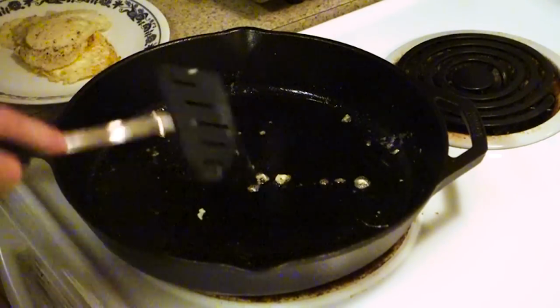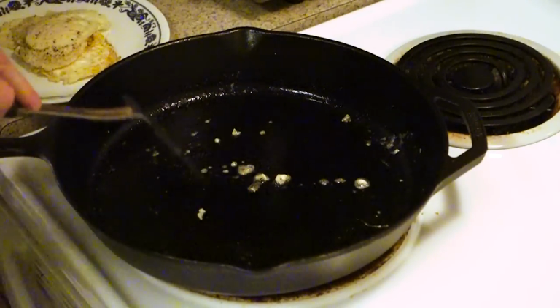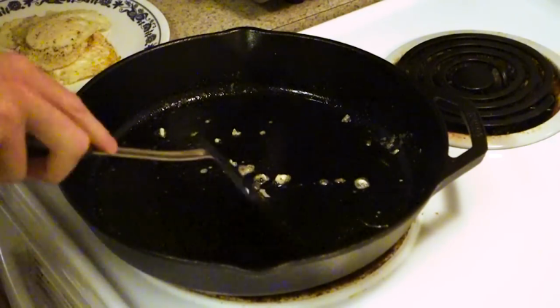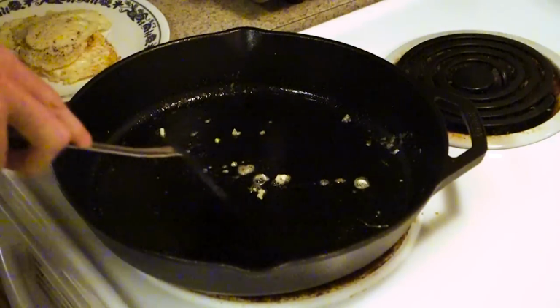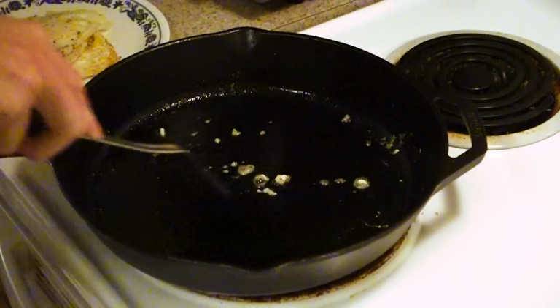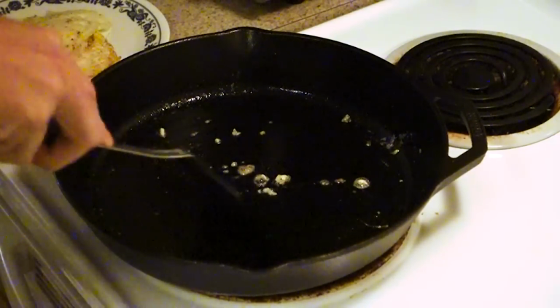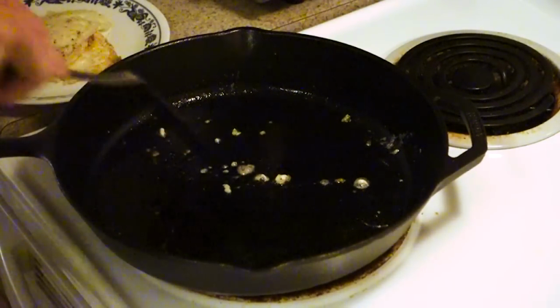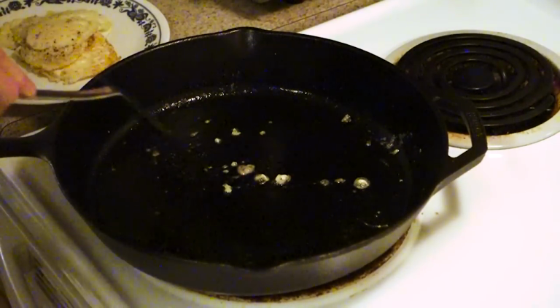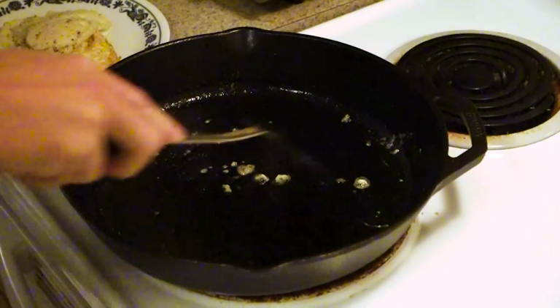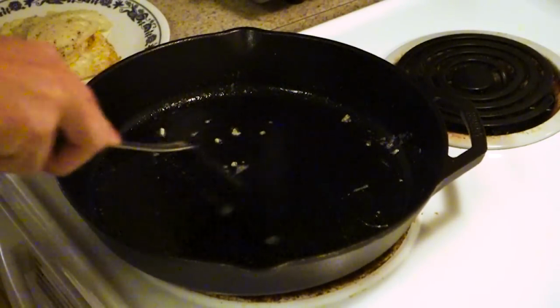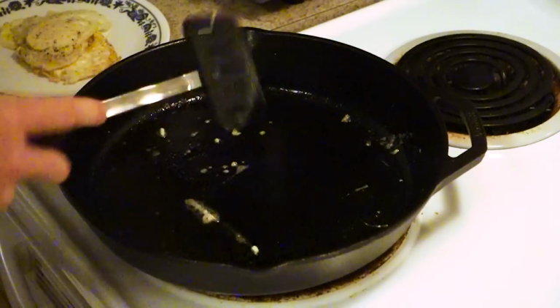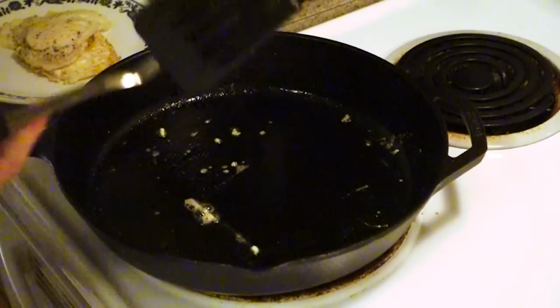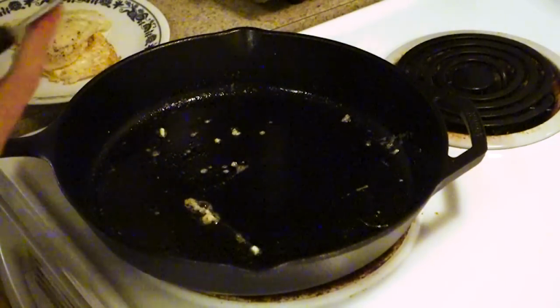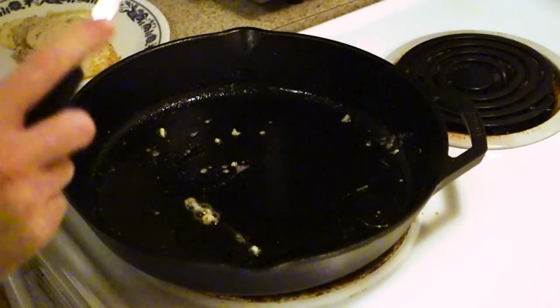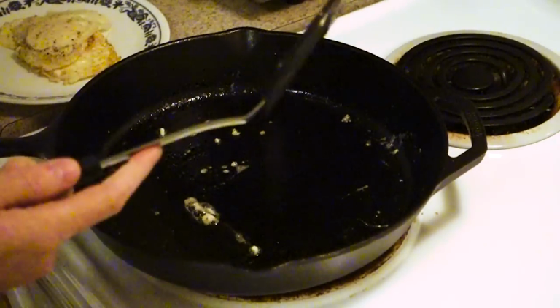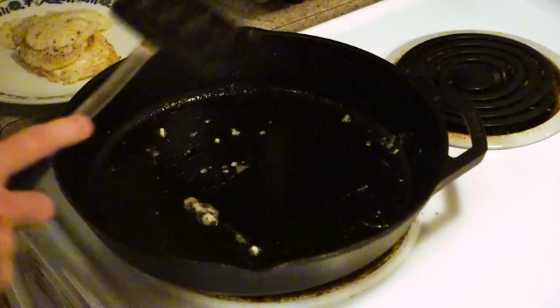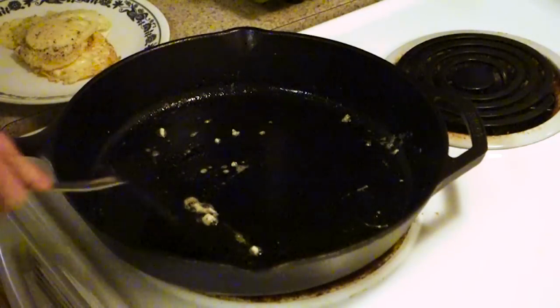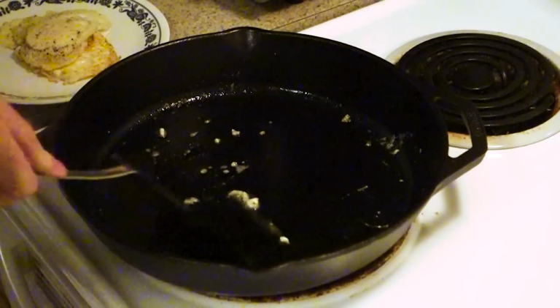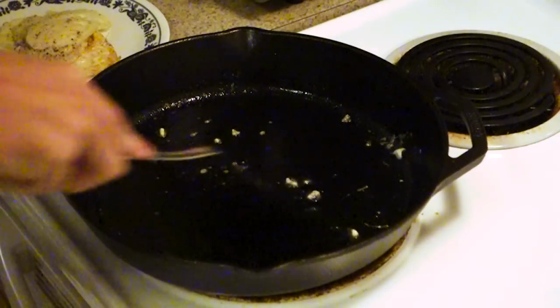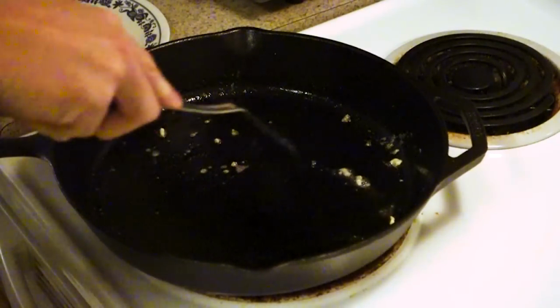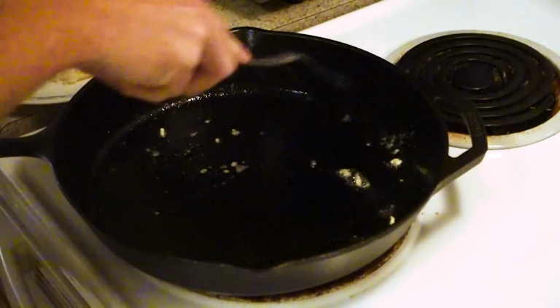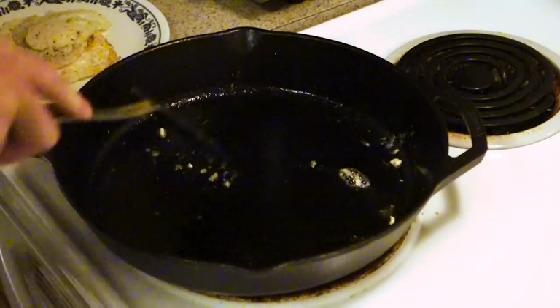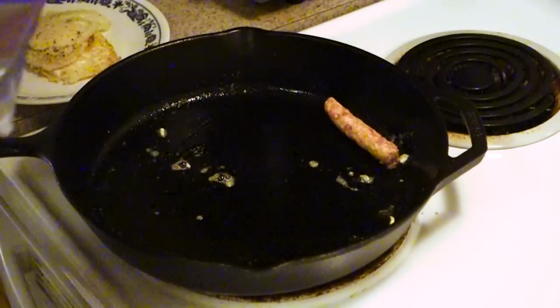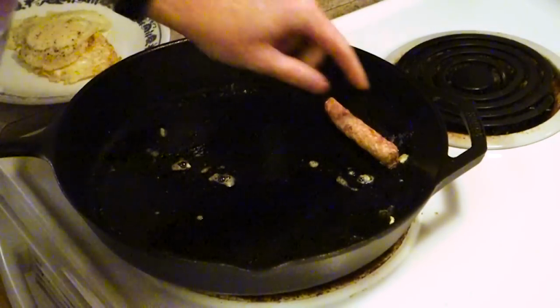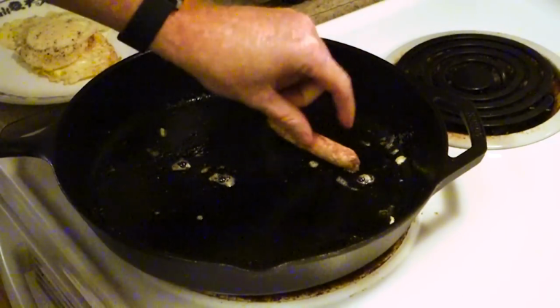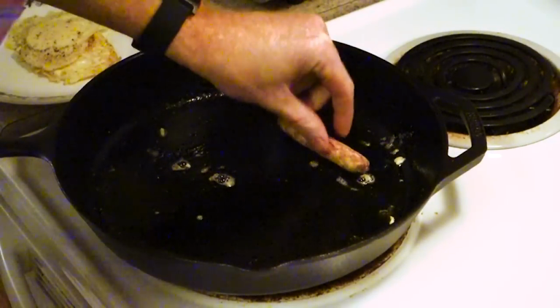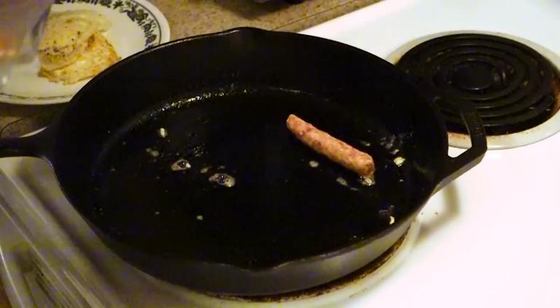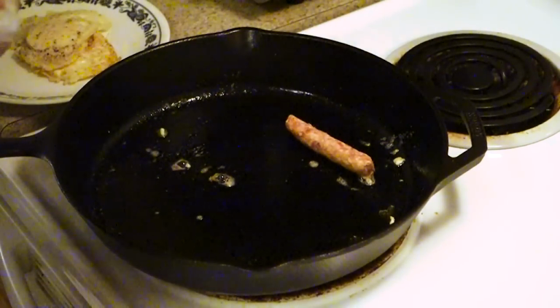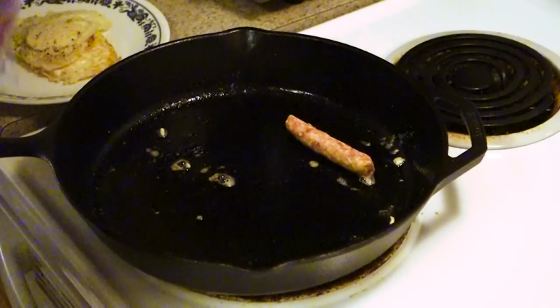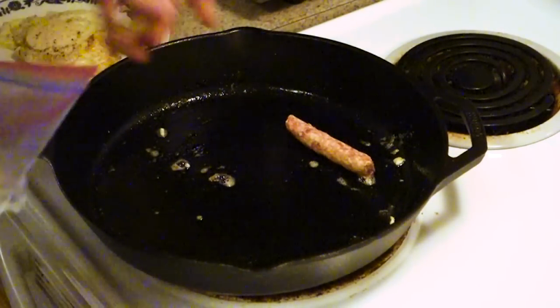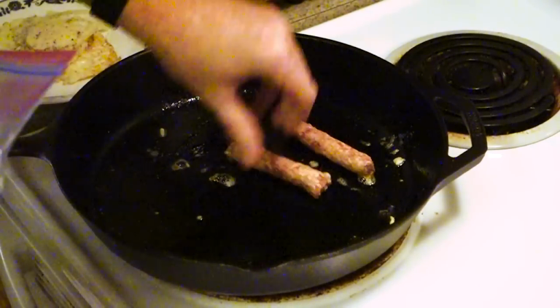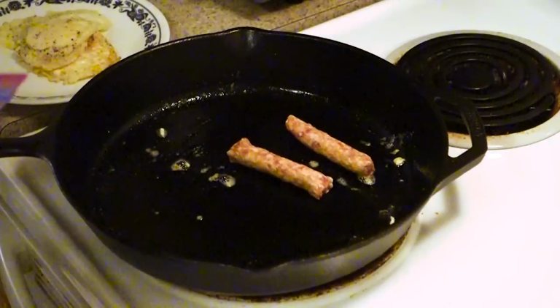There's a little bit of stickiness on there that cleans right up — it came off with a plastic spatula. Juice, sausage — the seasoning is holding up great.